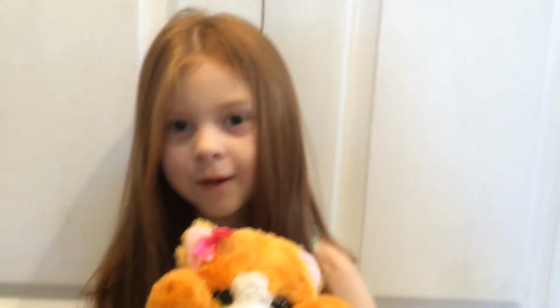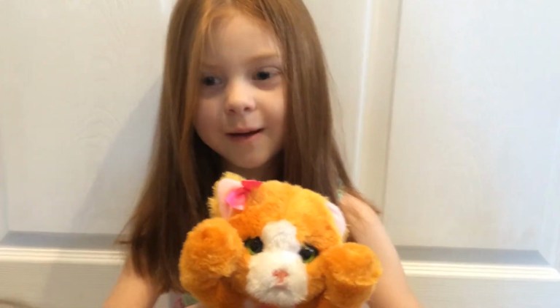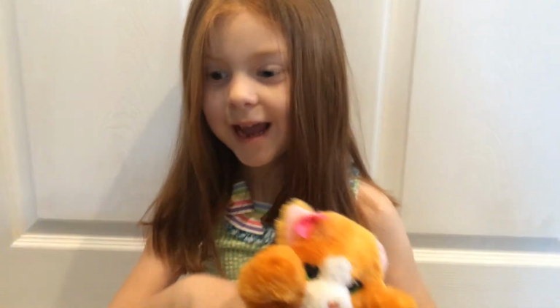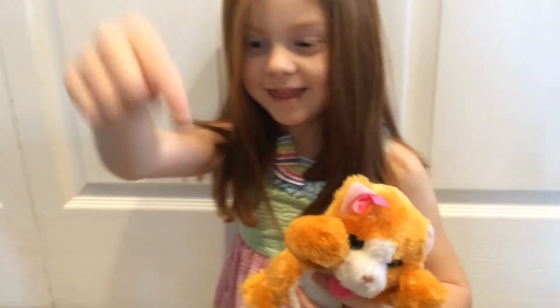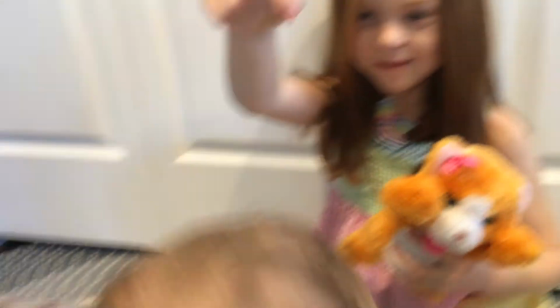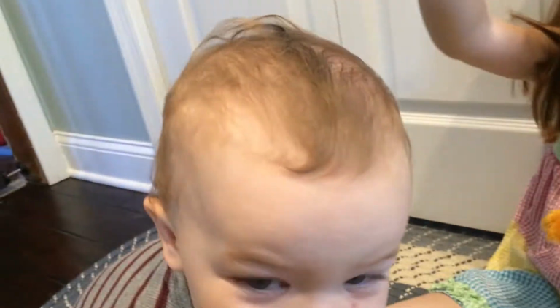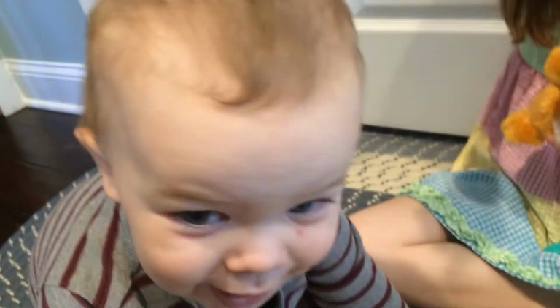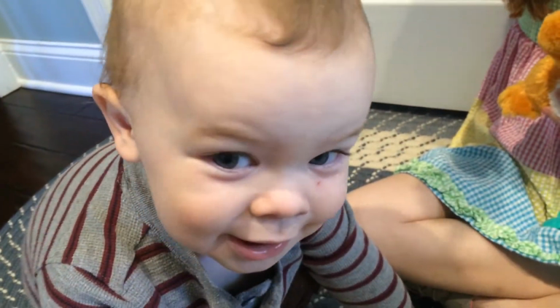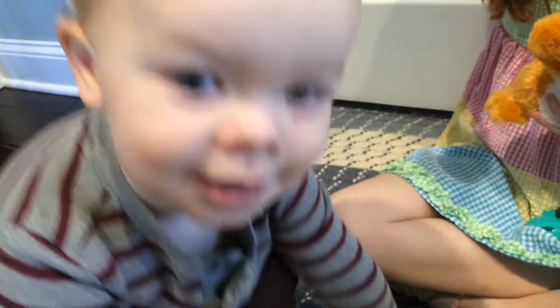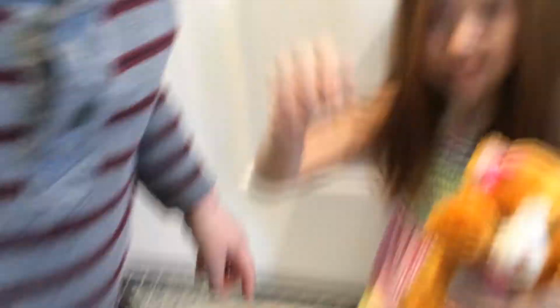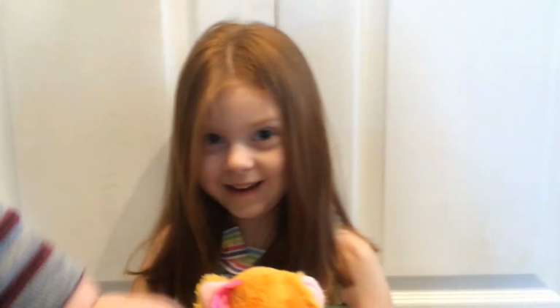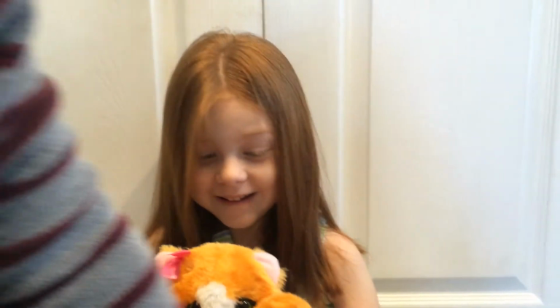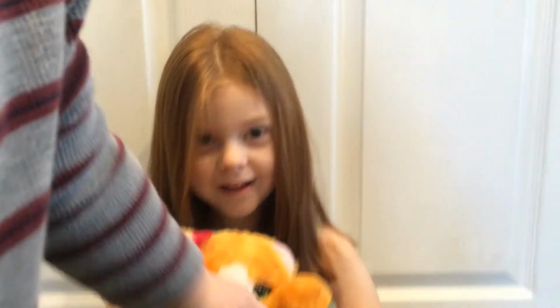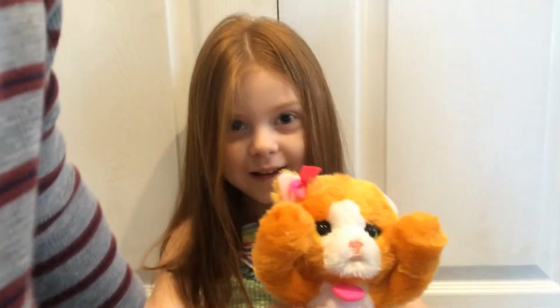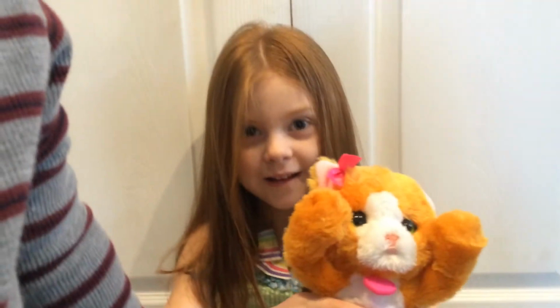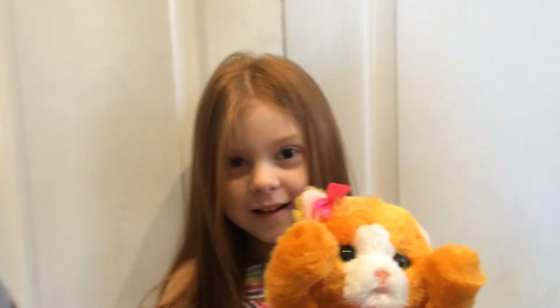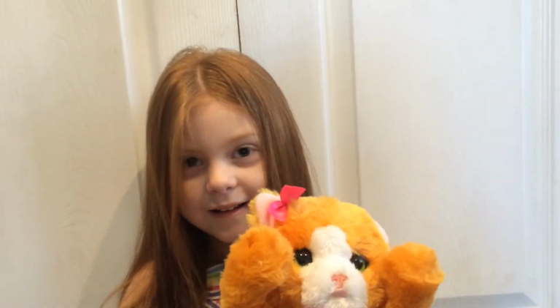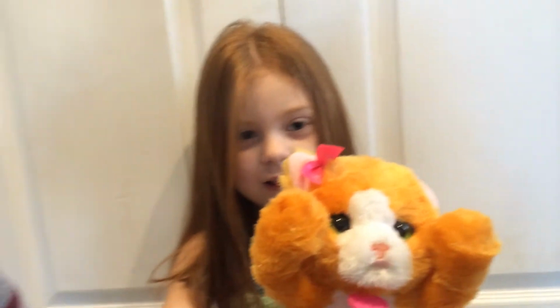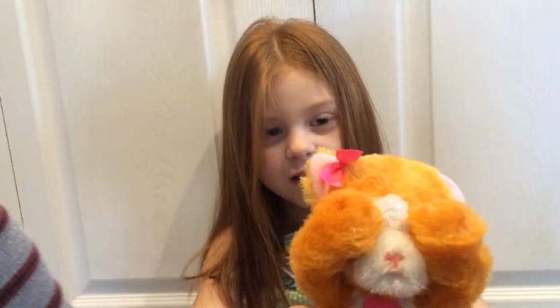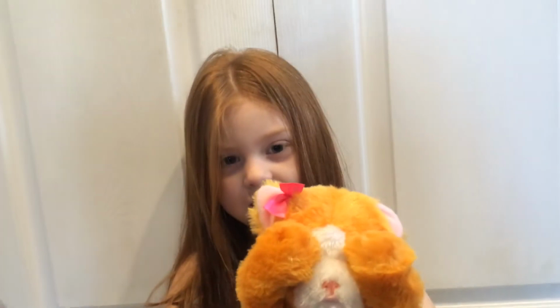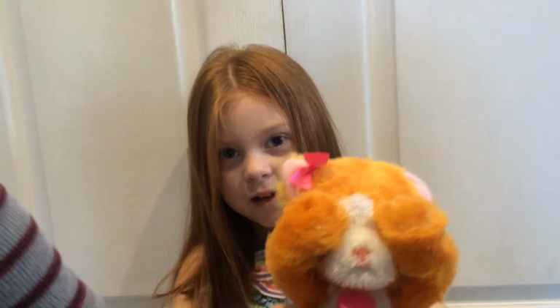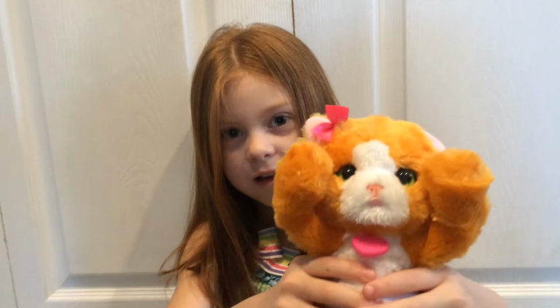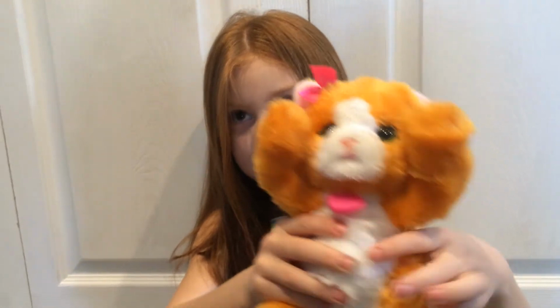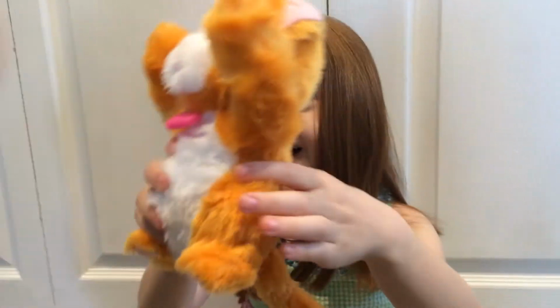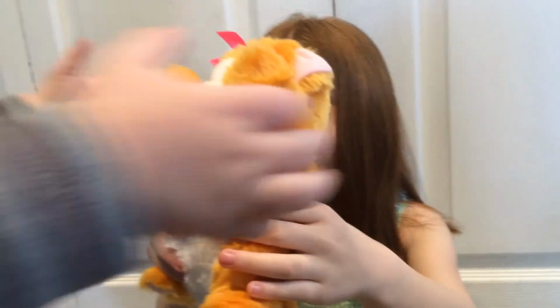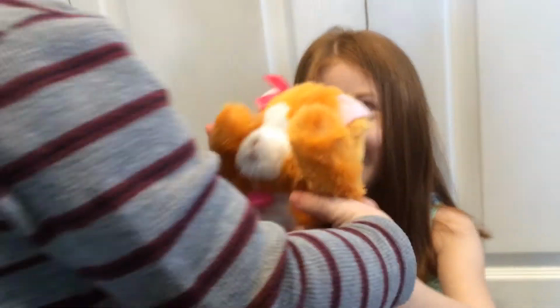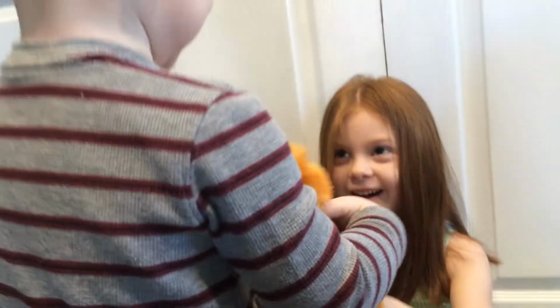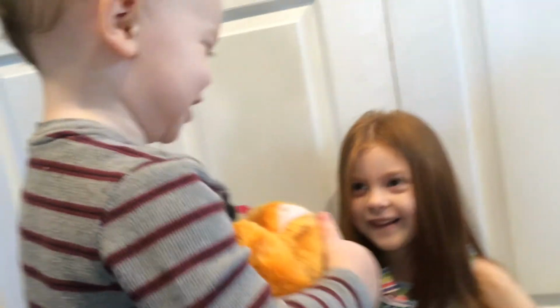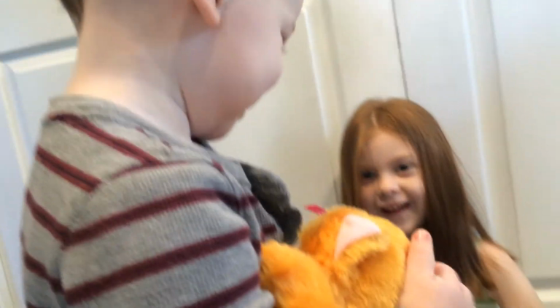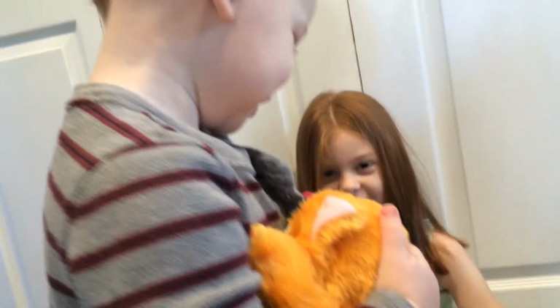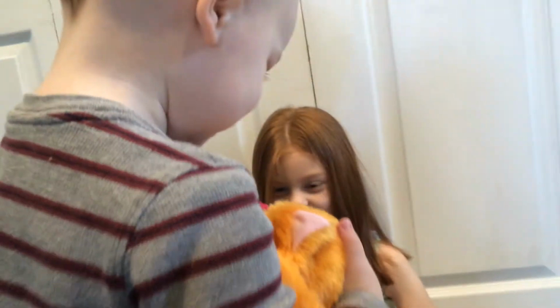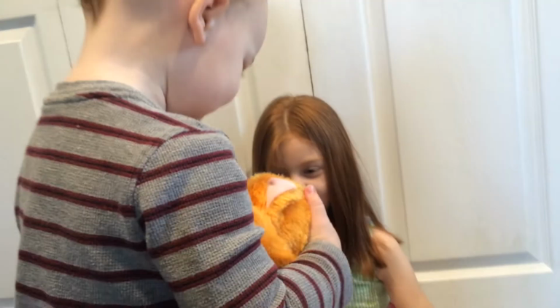I love one of them. And this is my little brother. We're doing a review. Do you want to see the kitty? Do you like the kitty? My brother loves her.